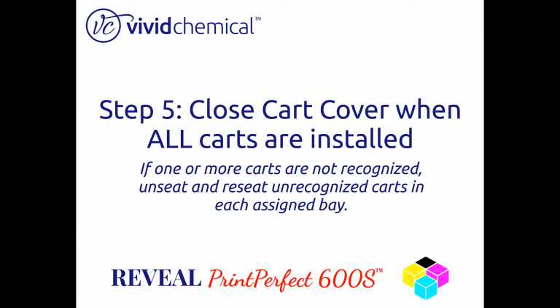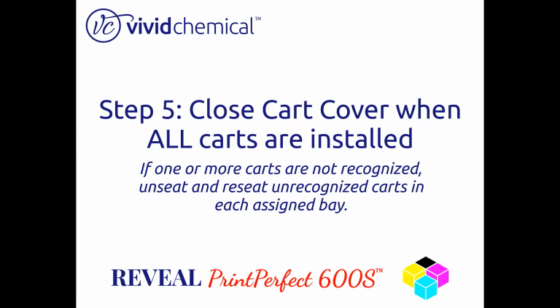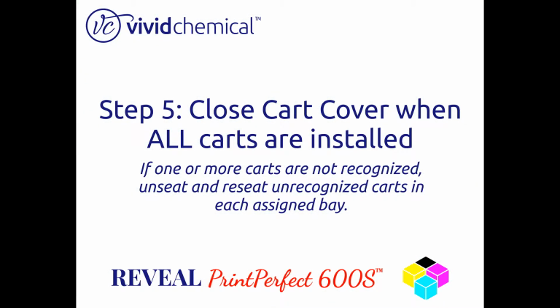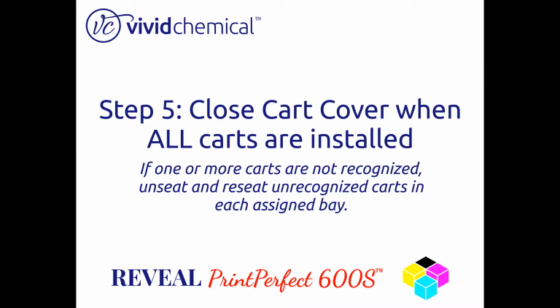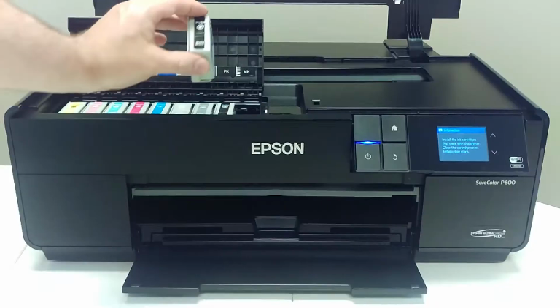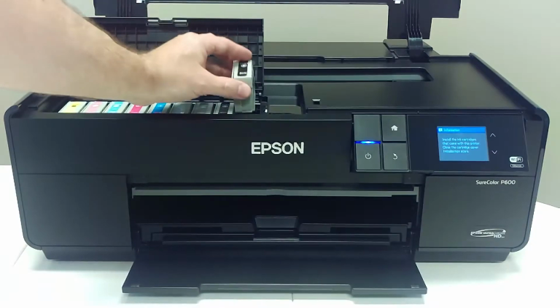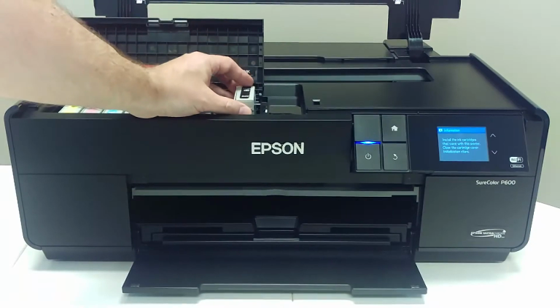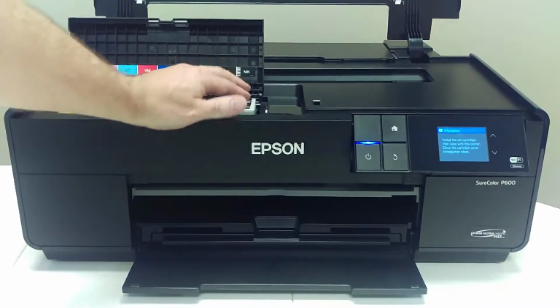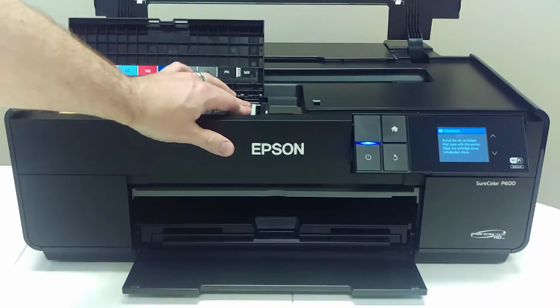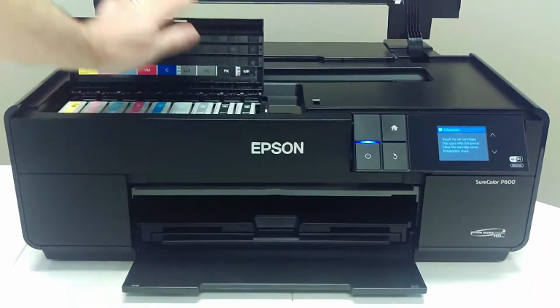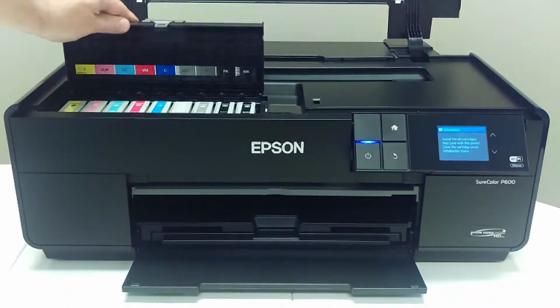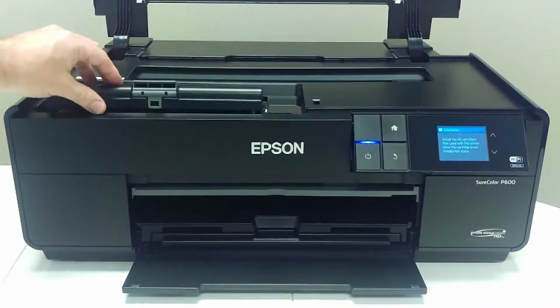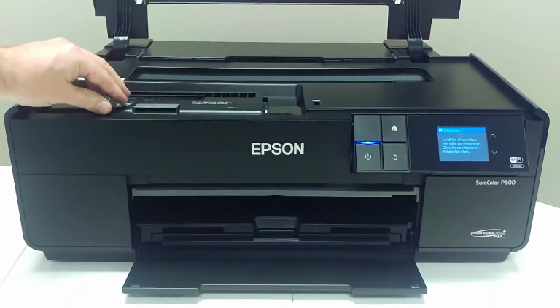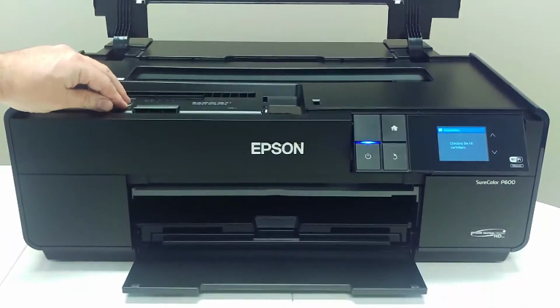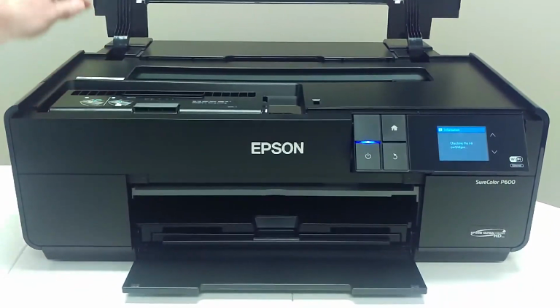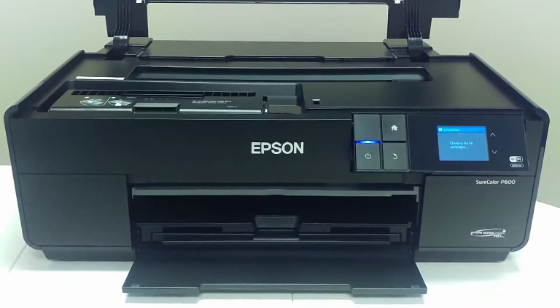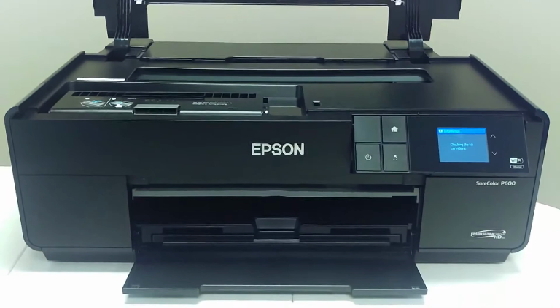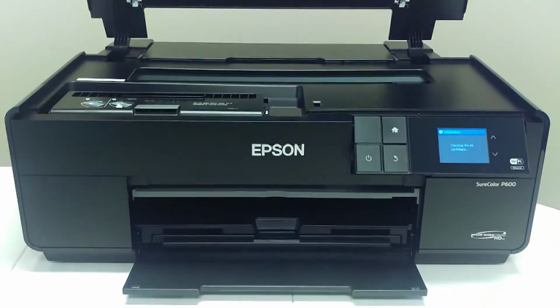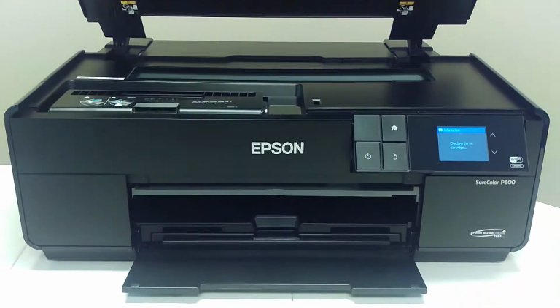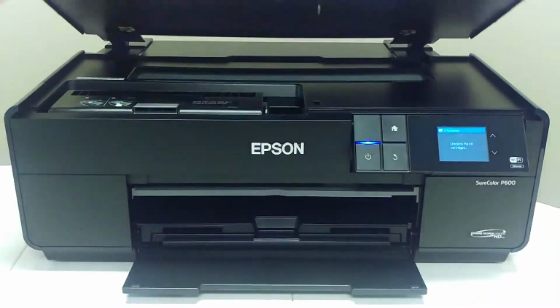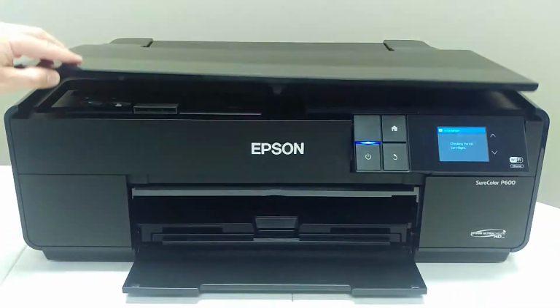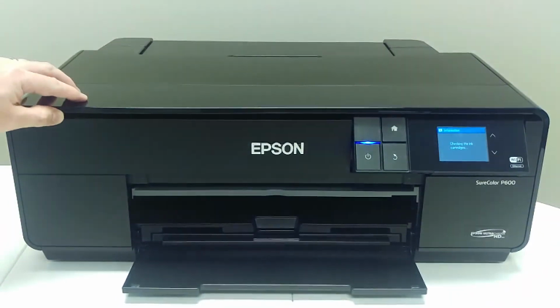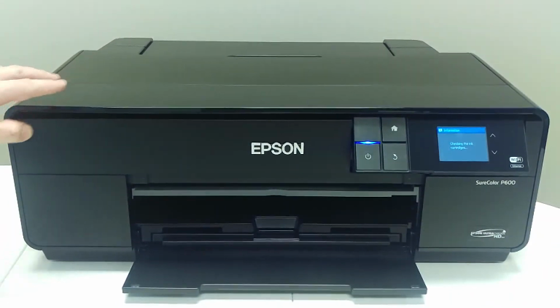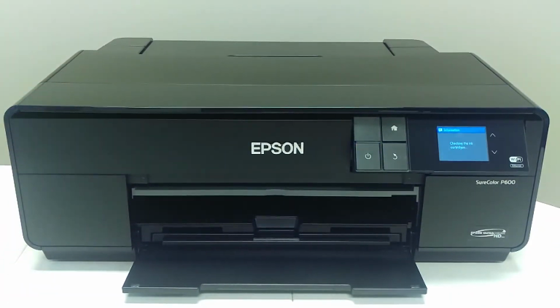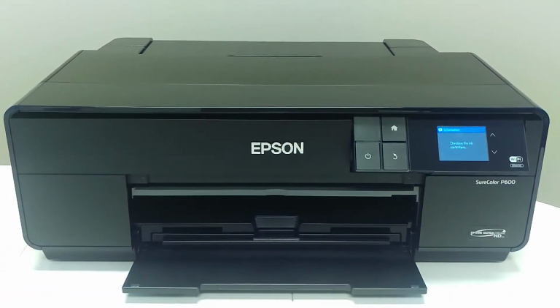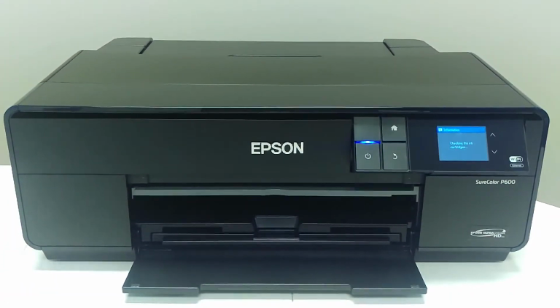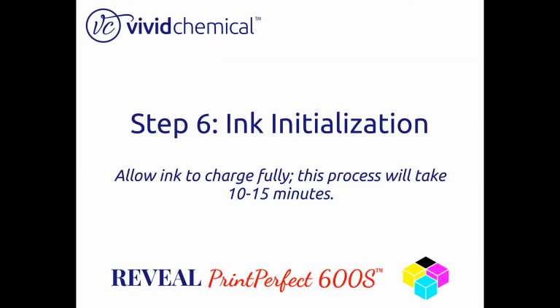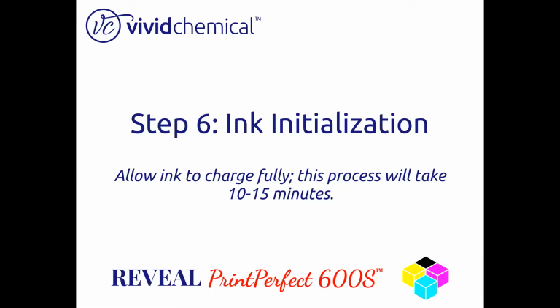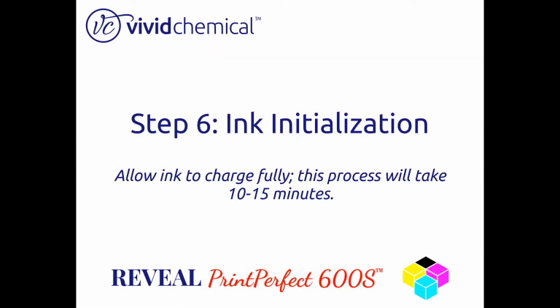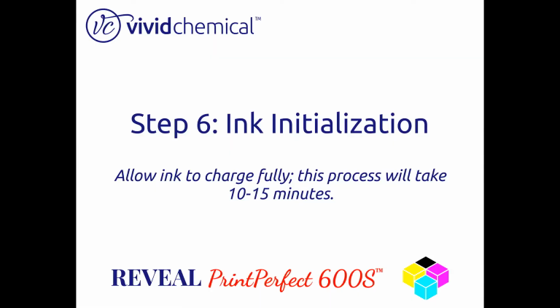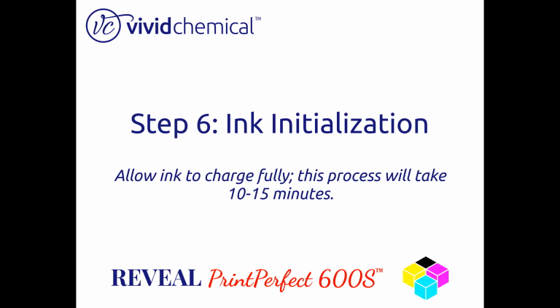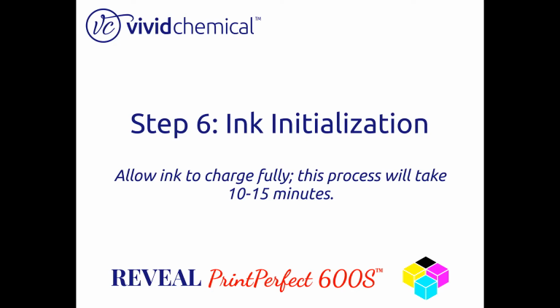close the cartridge cover and the Epson will begin its initialization process. This process will take 10 to 15 minutes.